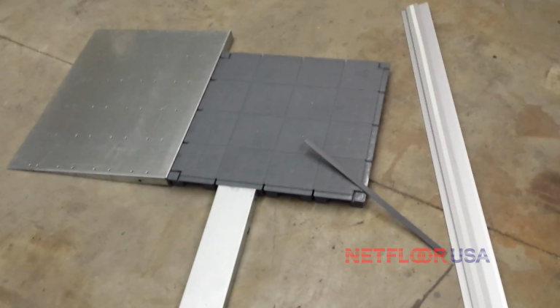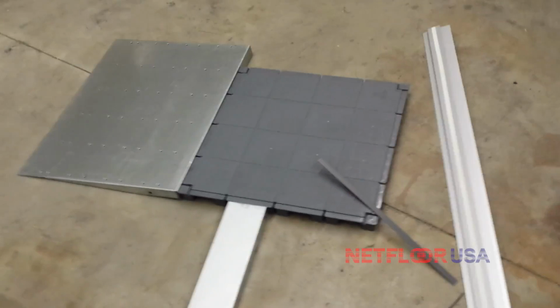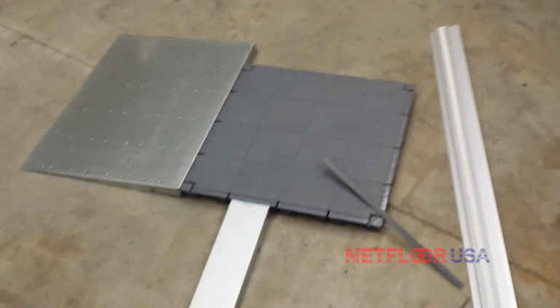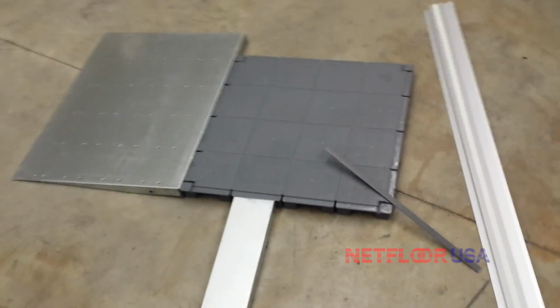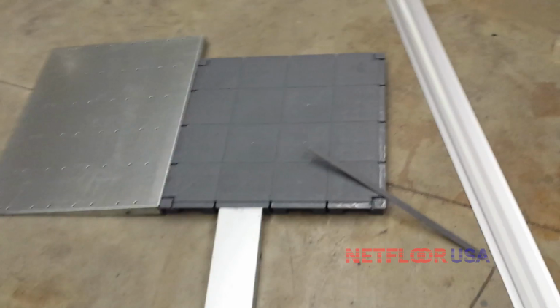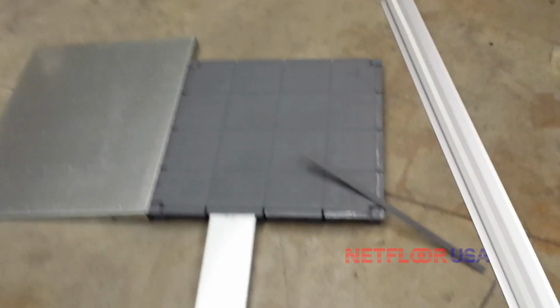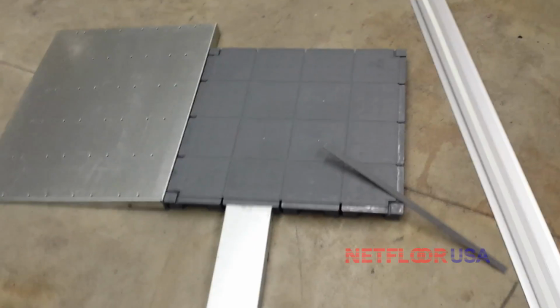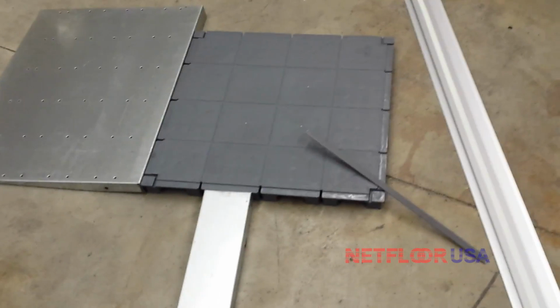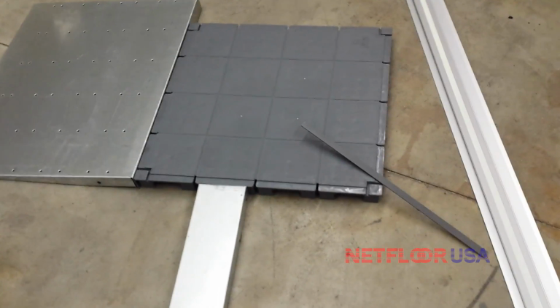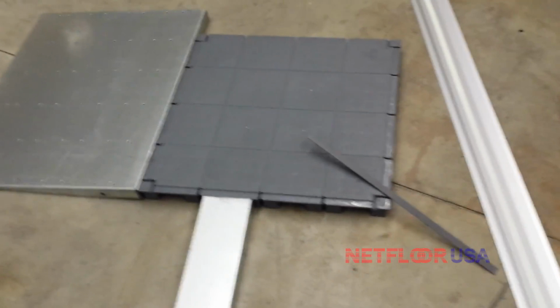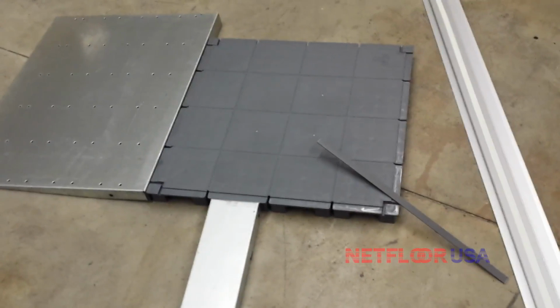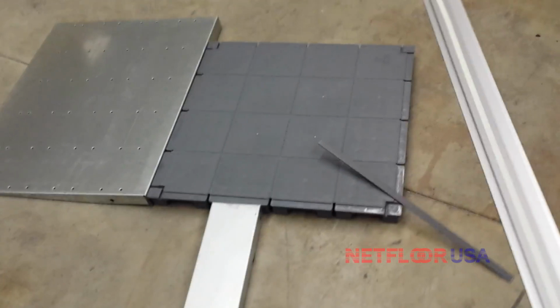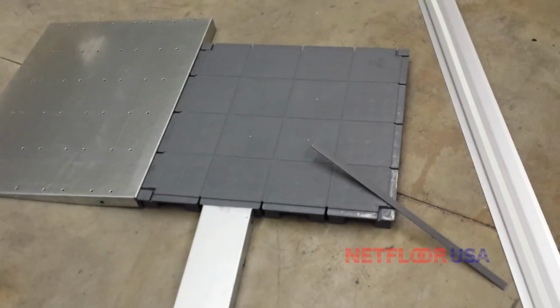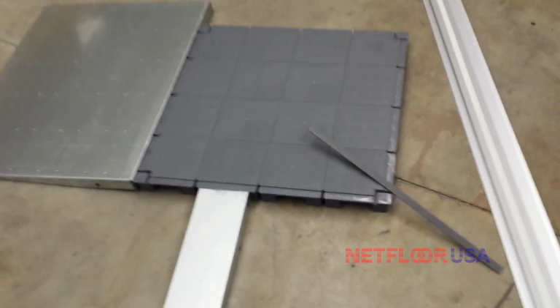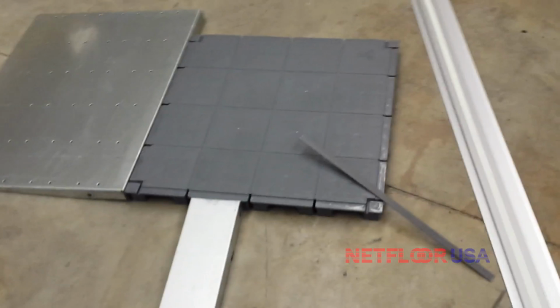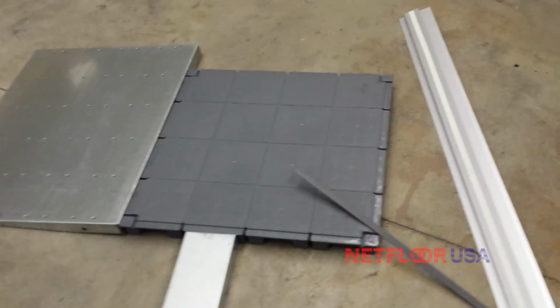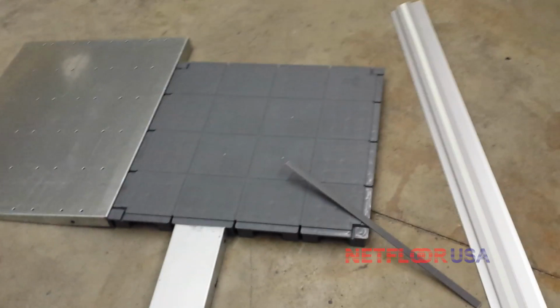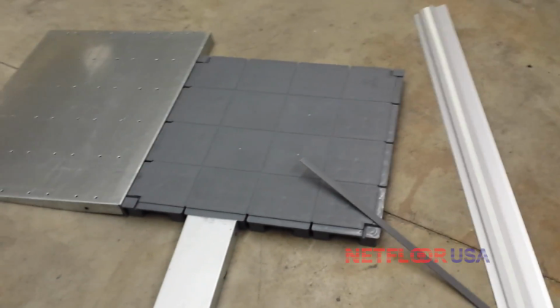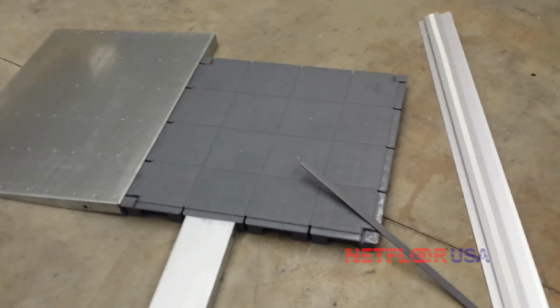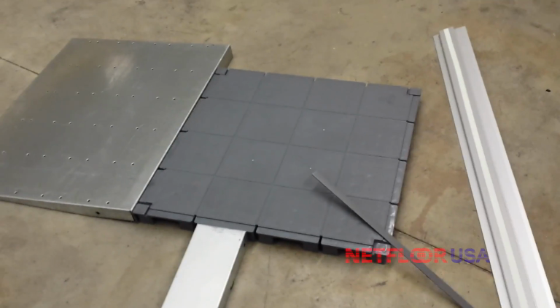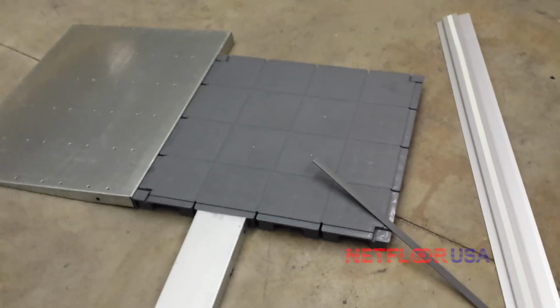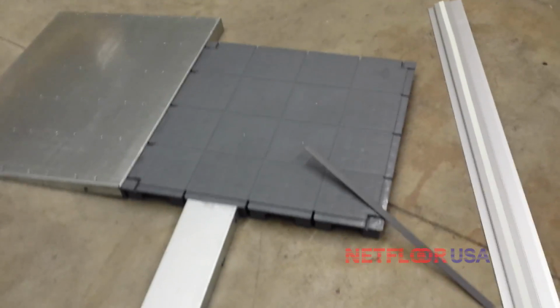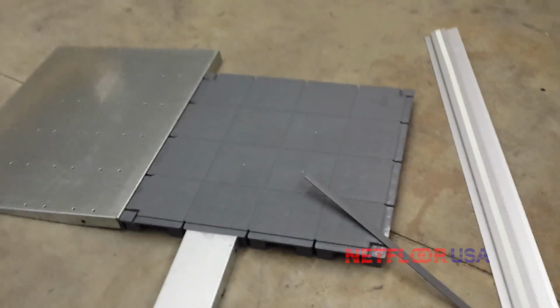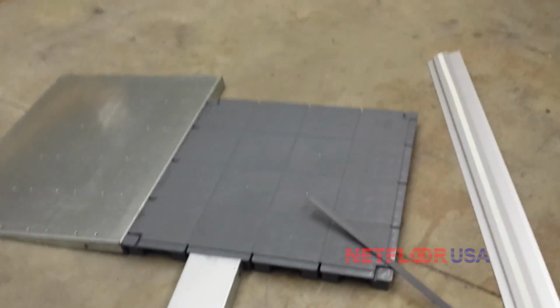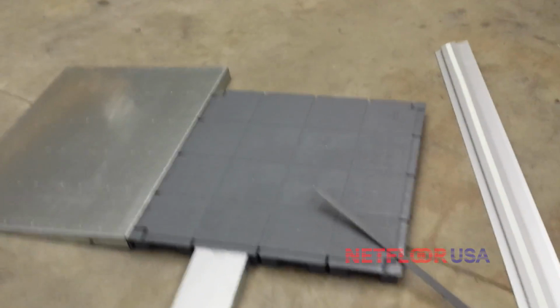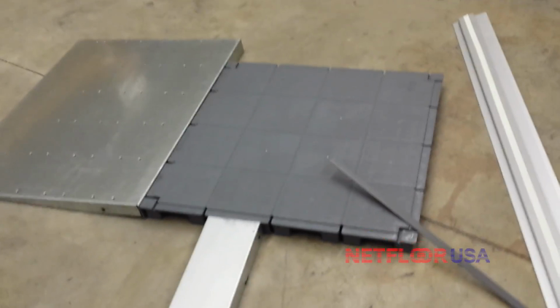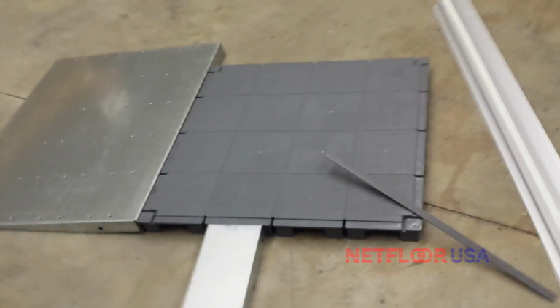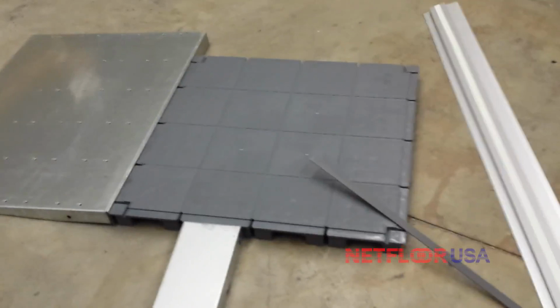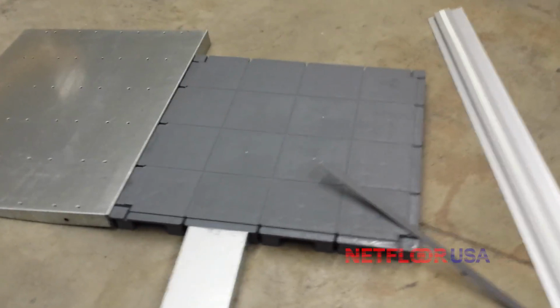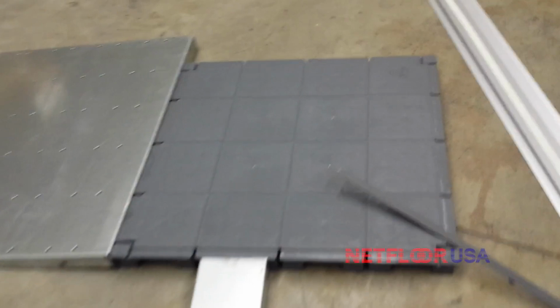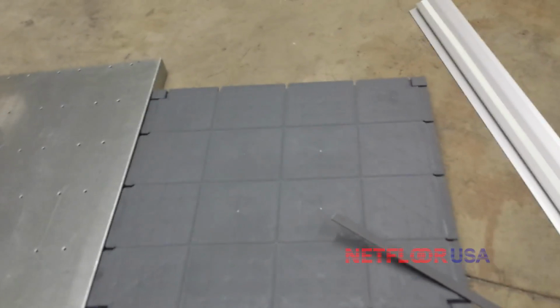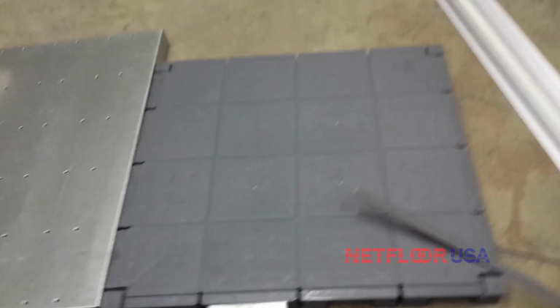Hey, this is Ryan from Netfloor USA. I just wanted to show you quickly how the ramps work on our Netfloor USA eco access flooring. What you have here is one of the panels.